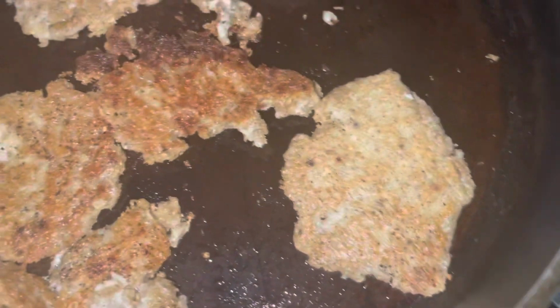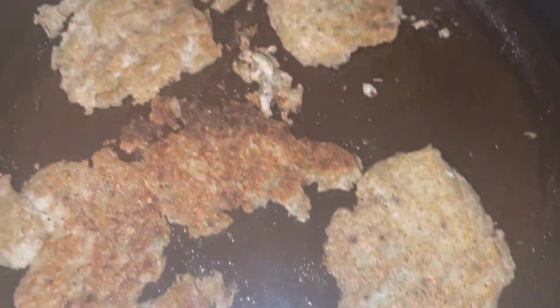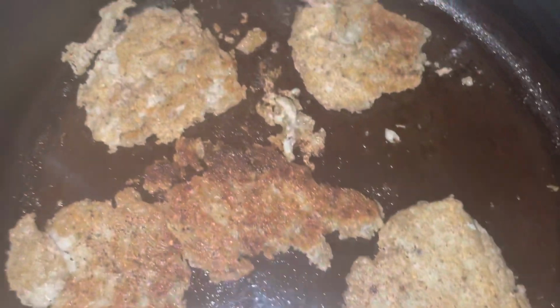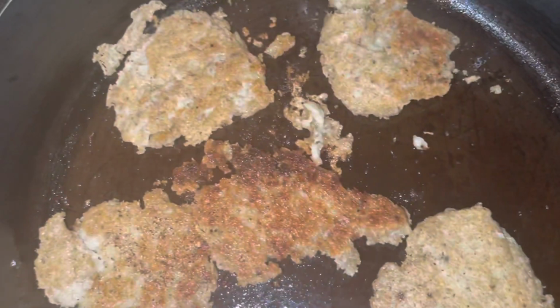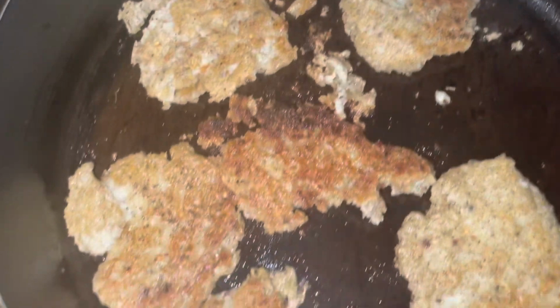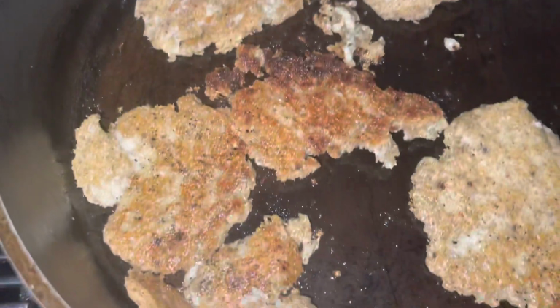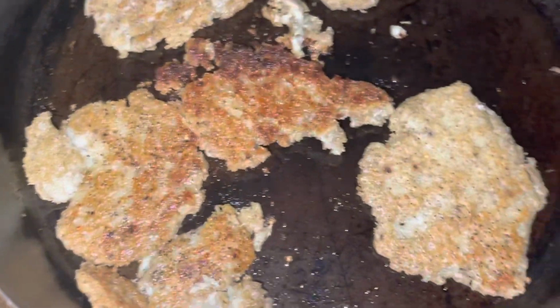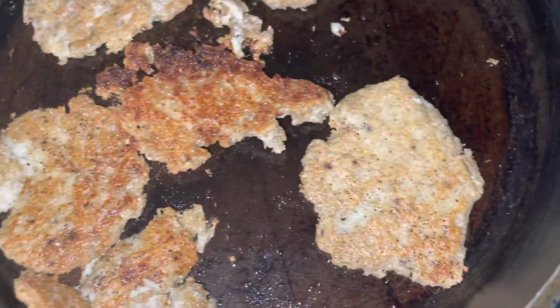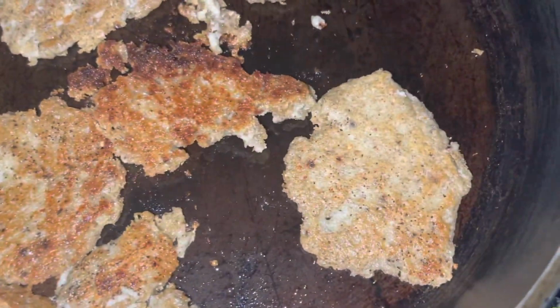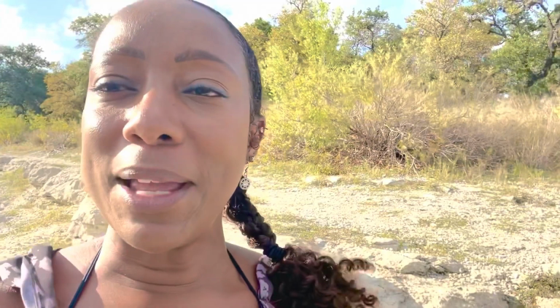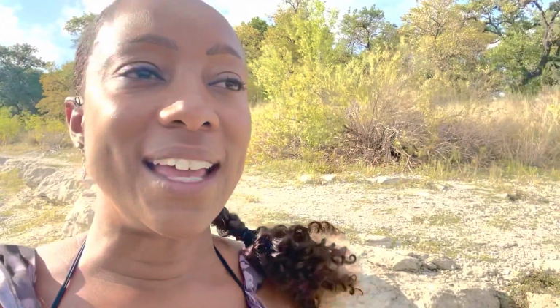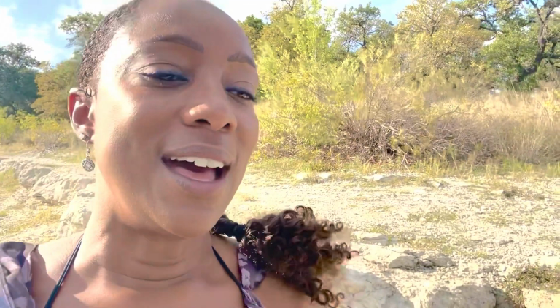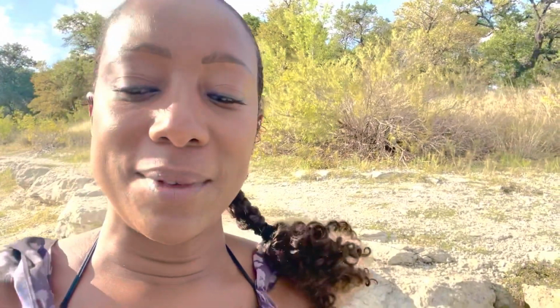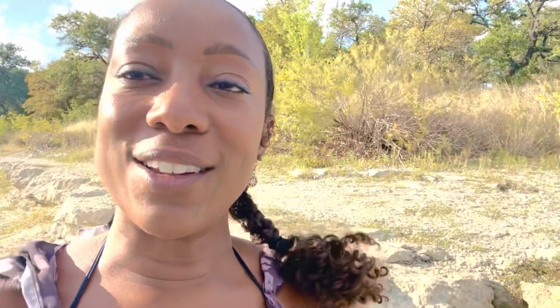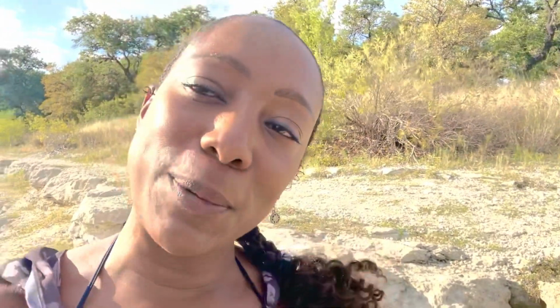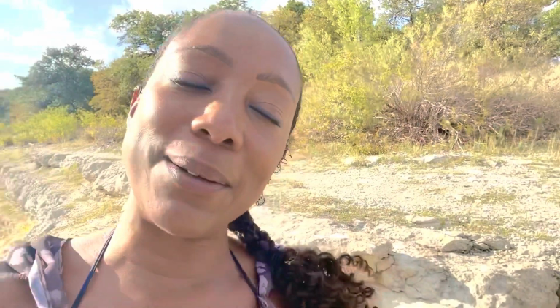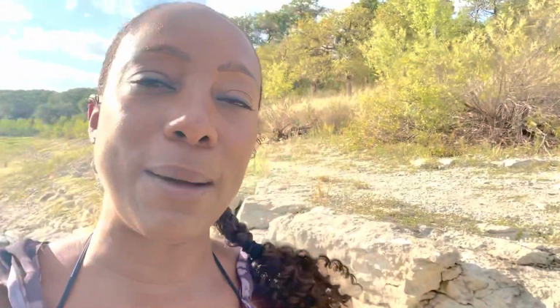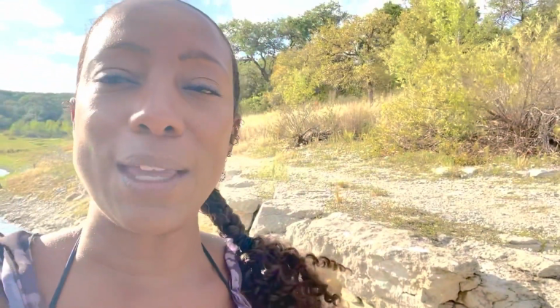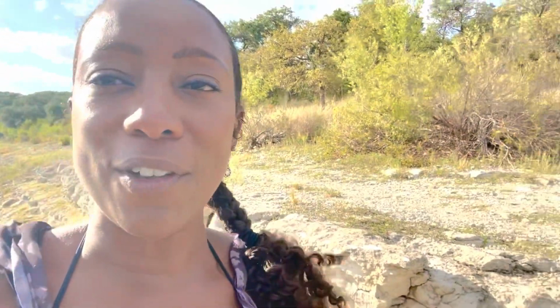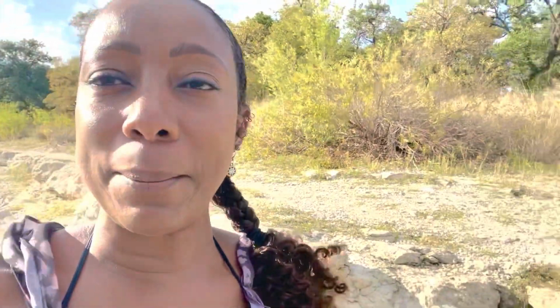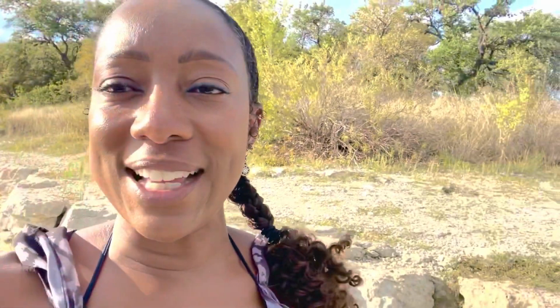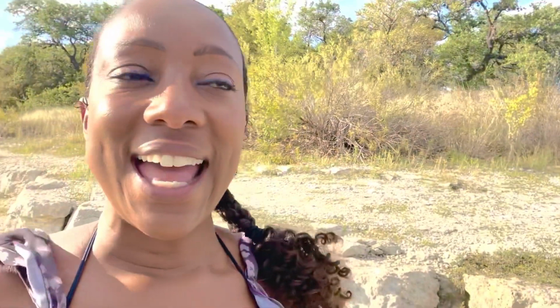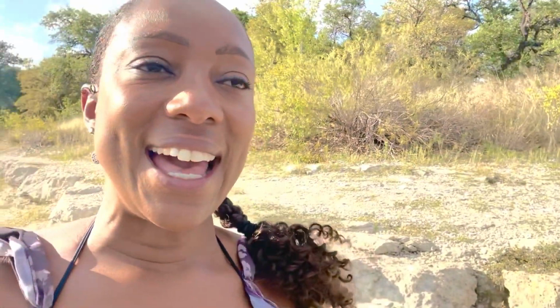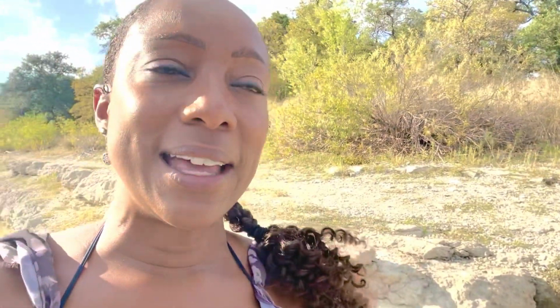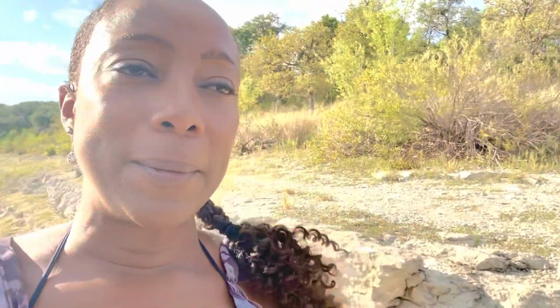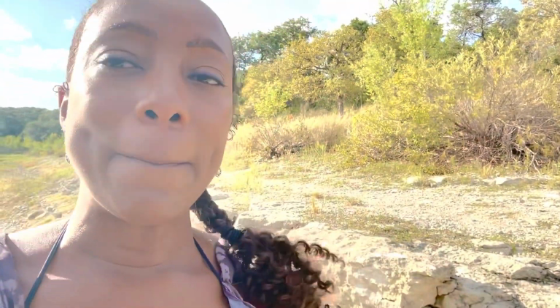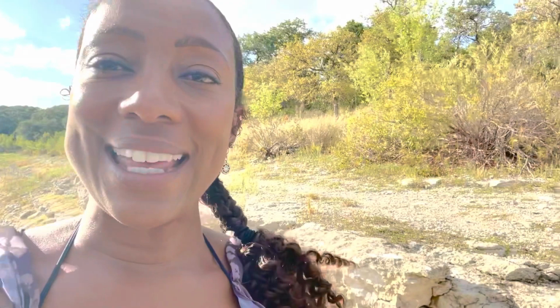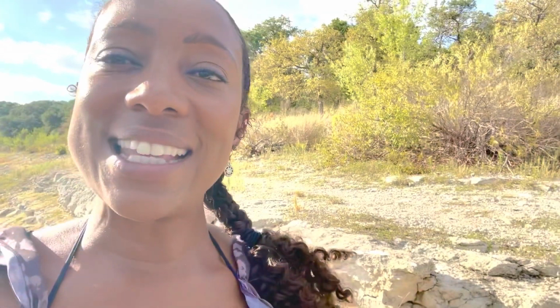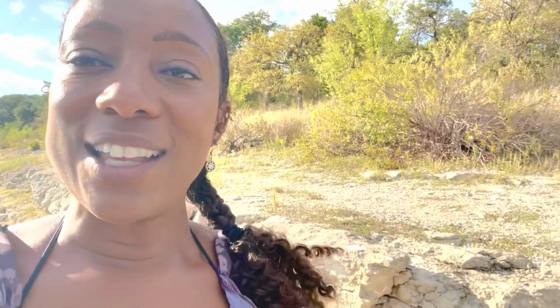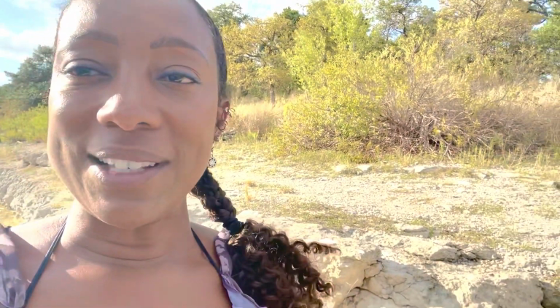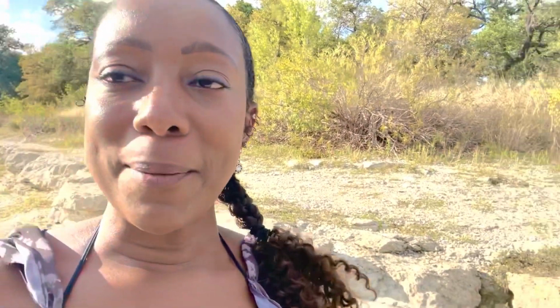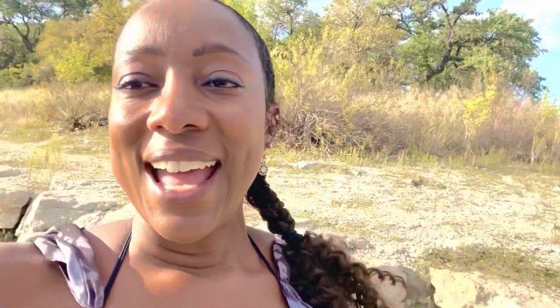They kind of fell apart when I flipped them, but we'll see how it goes. I tried to make them into little sausage patties, and we did that with vegan waffles and berries — bananas and strawberries on top.